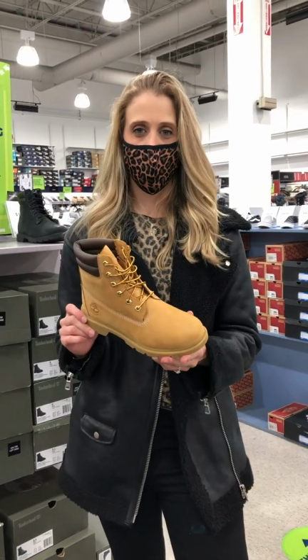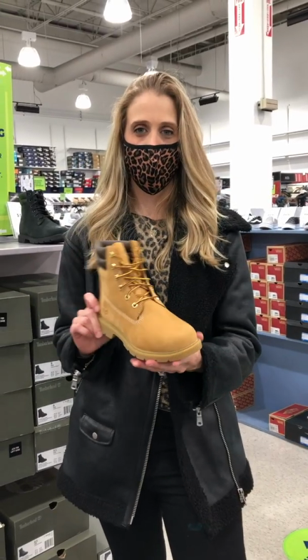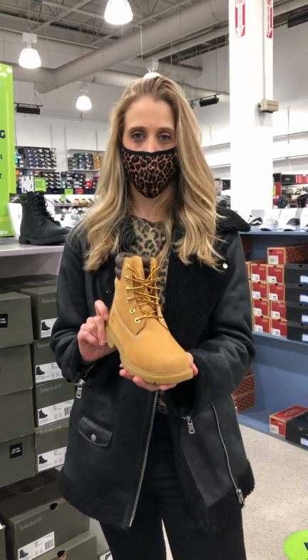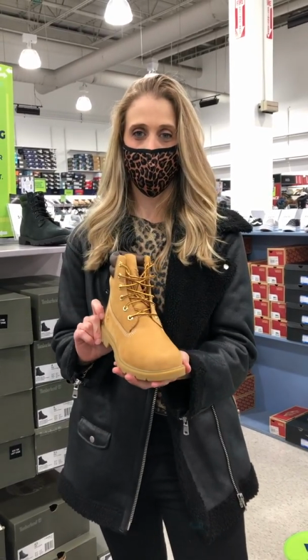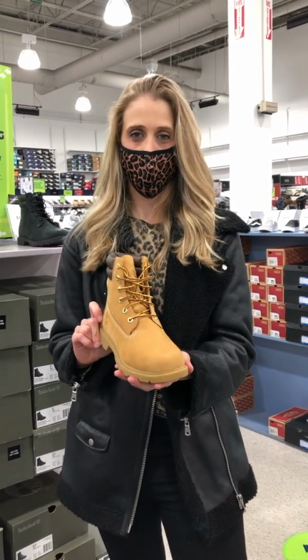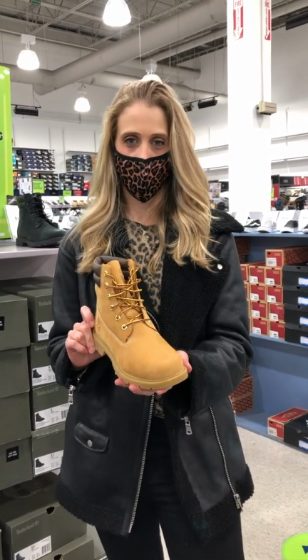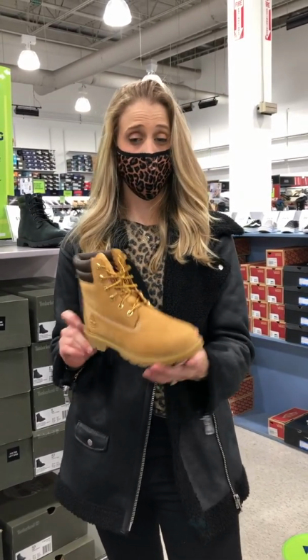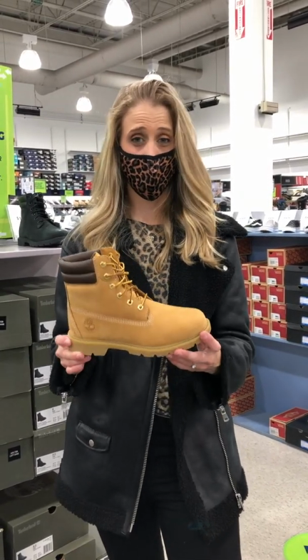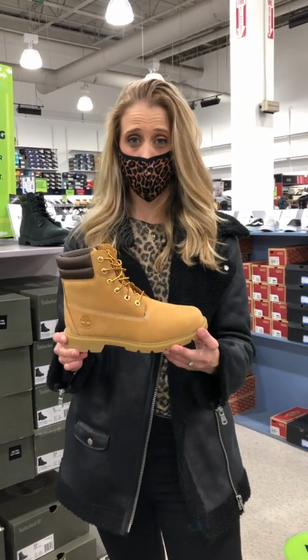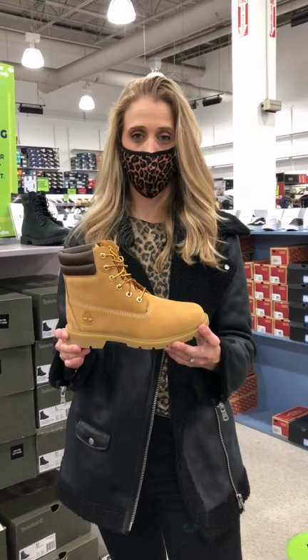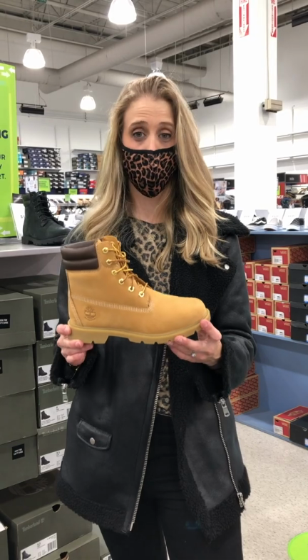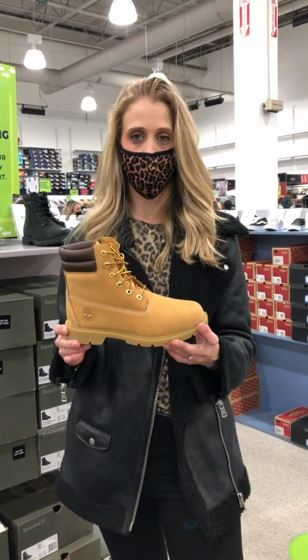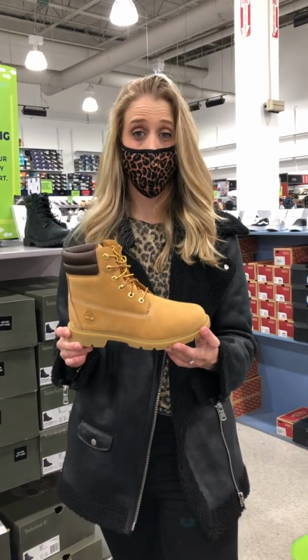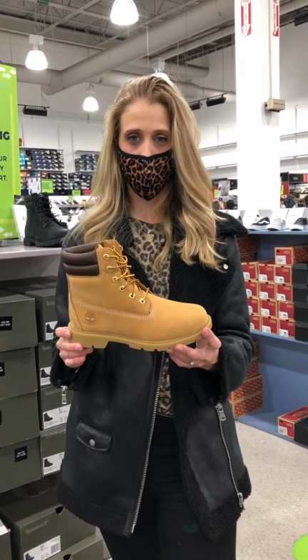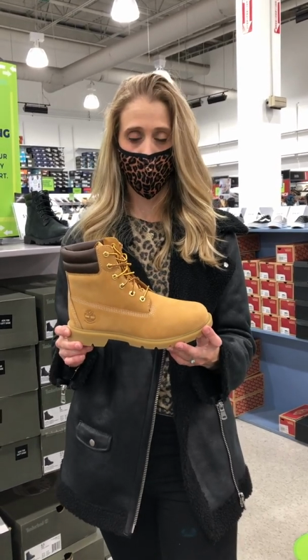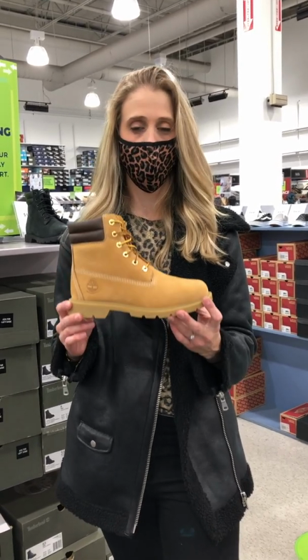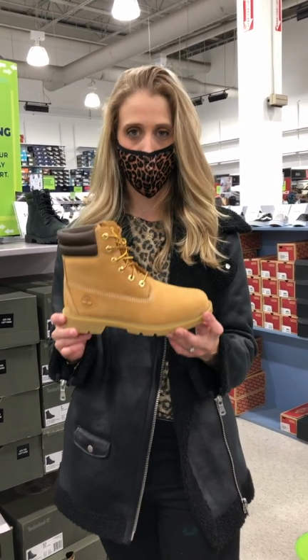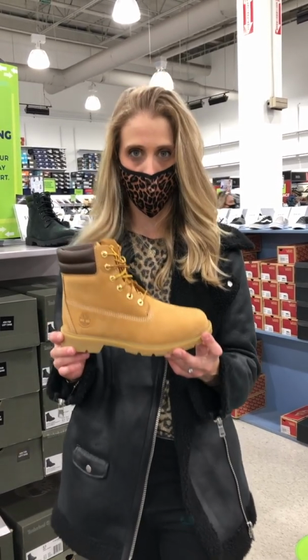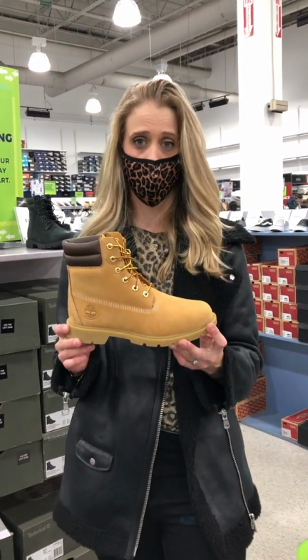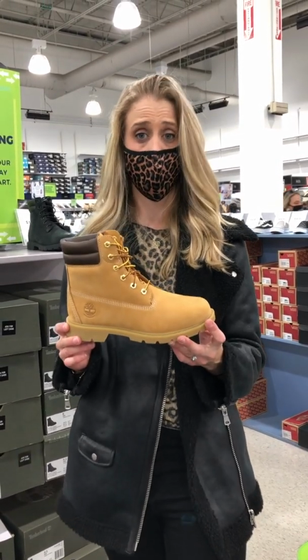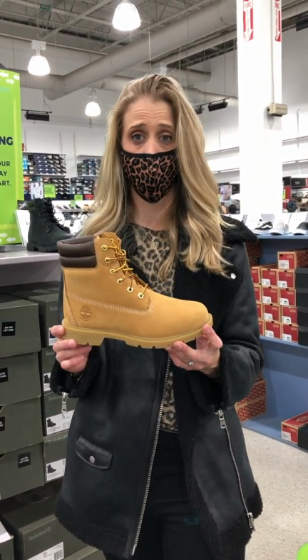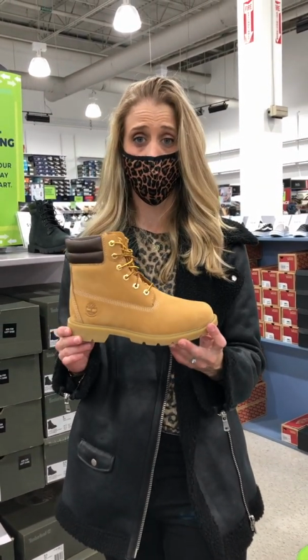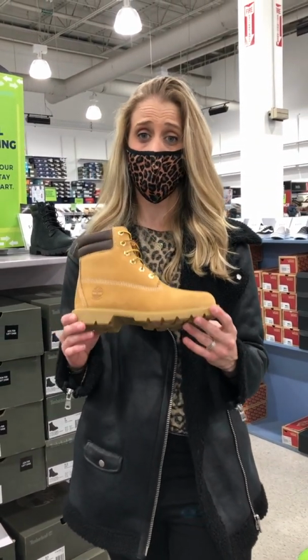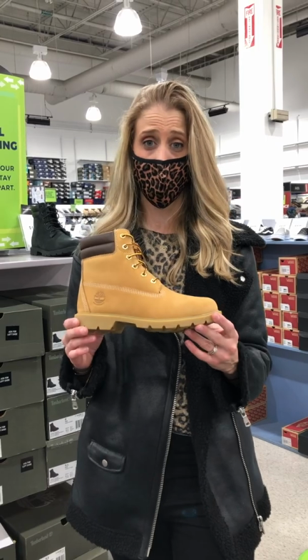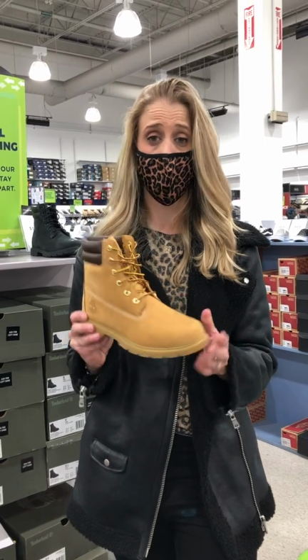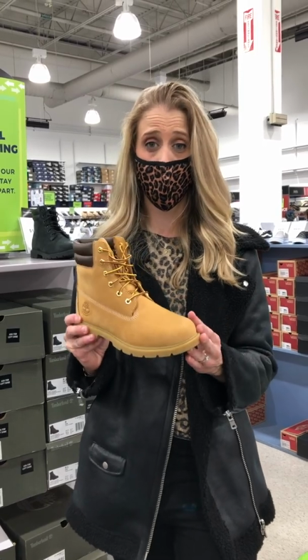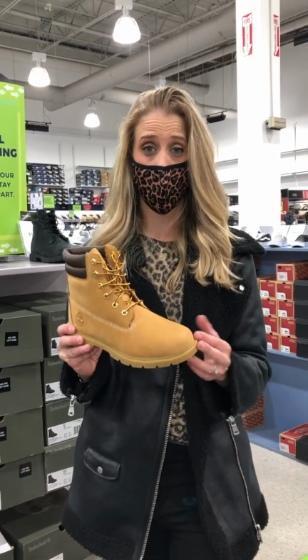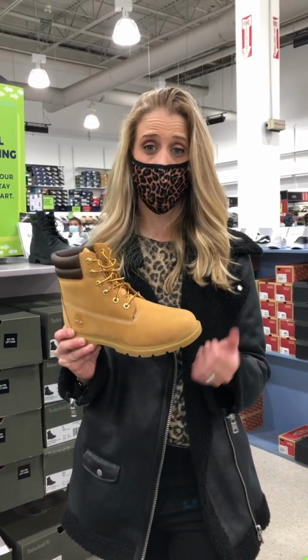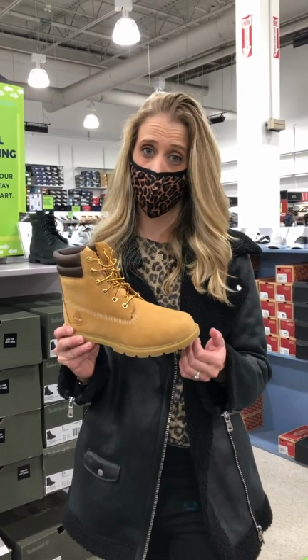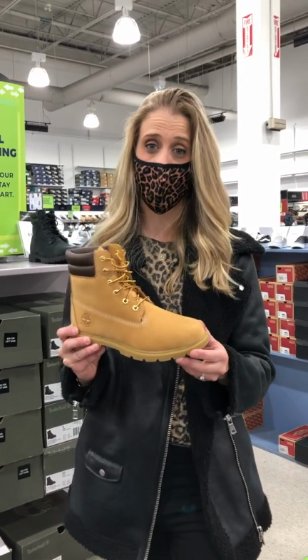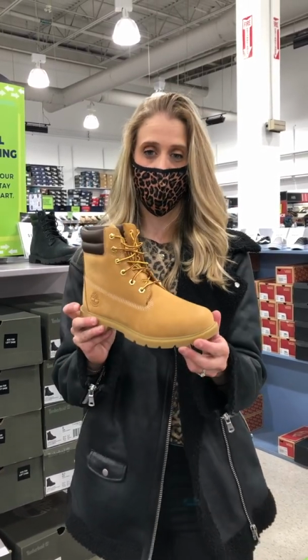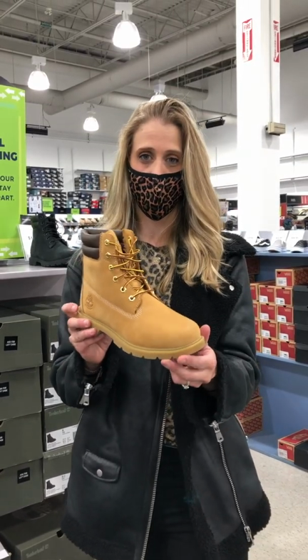Lastly, we have our Timberland Linden Woodson boot. This has been a staple in our assortment for years. More so than ever, this is our perfect boot for the season. It's versatile, stylish, and will keep you warm and keep you dry all season long.